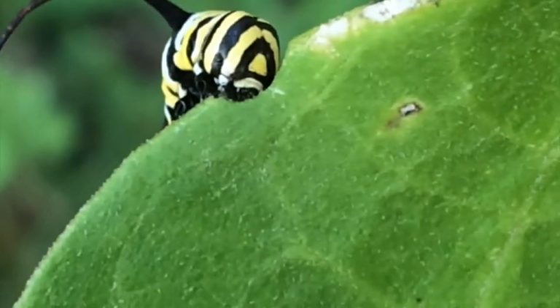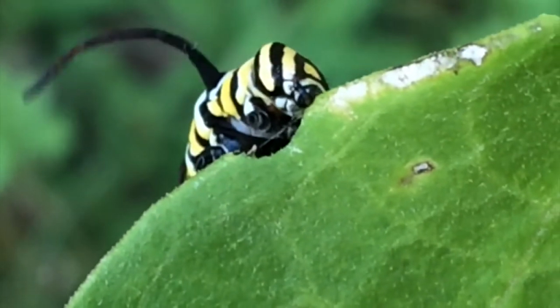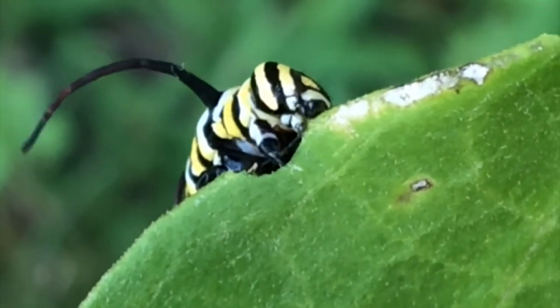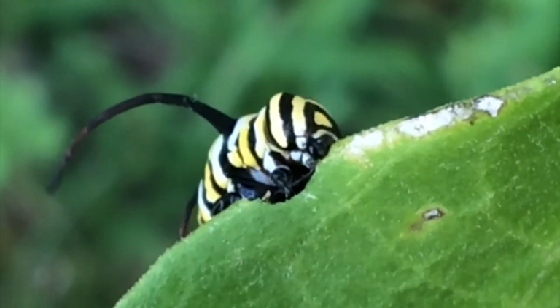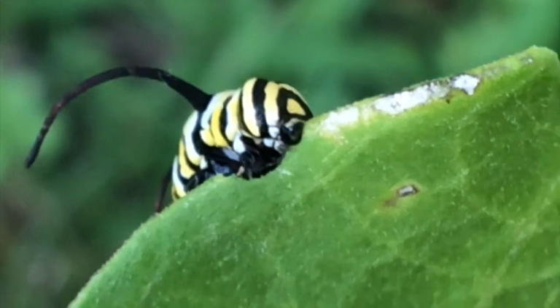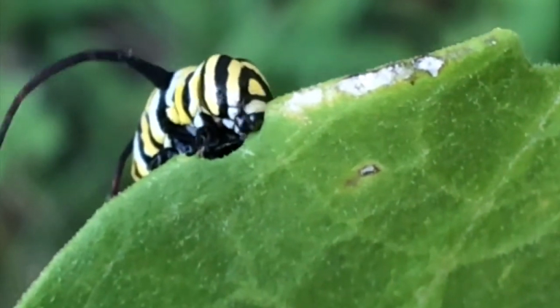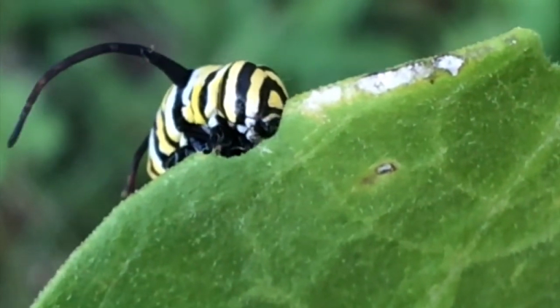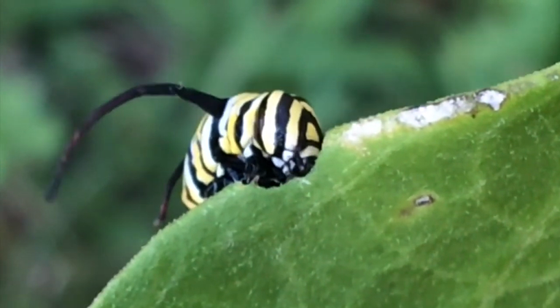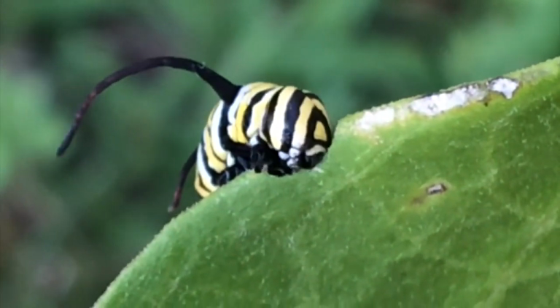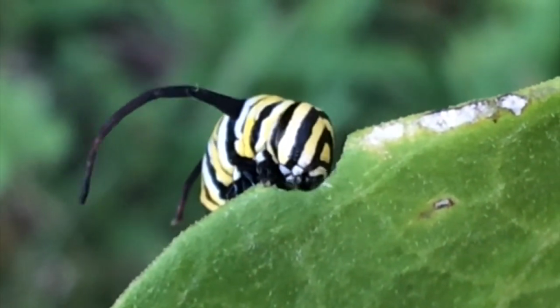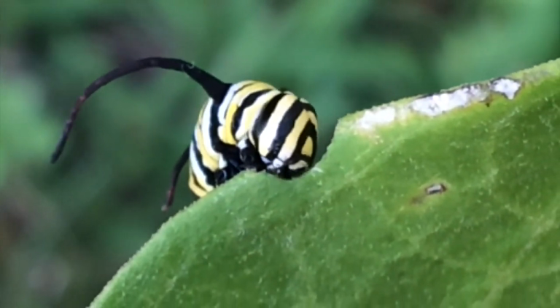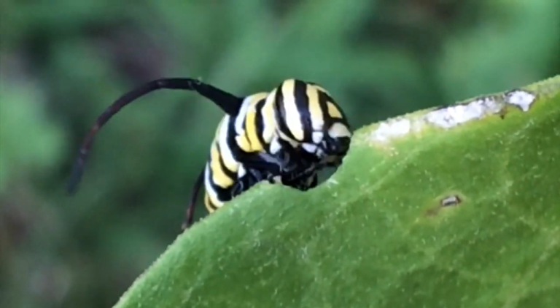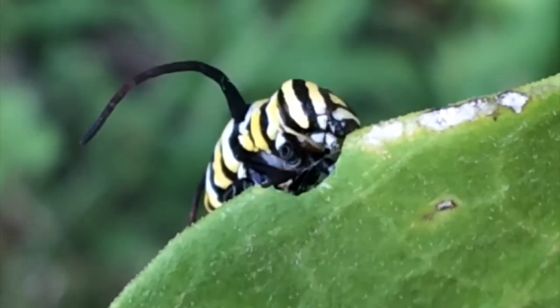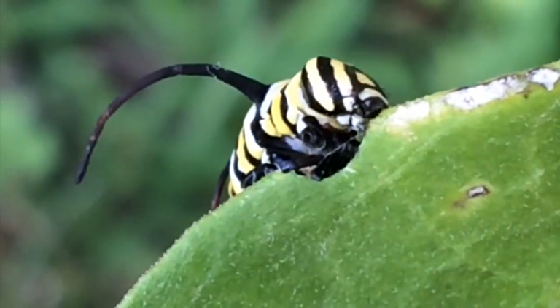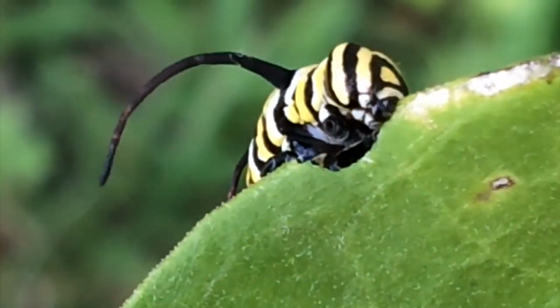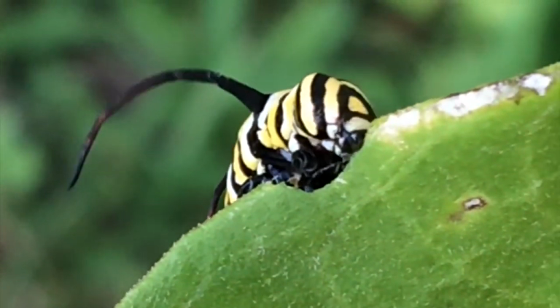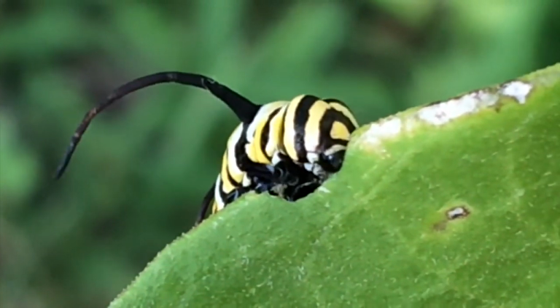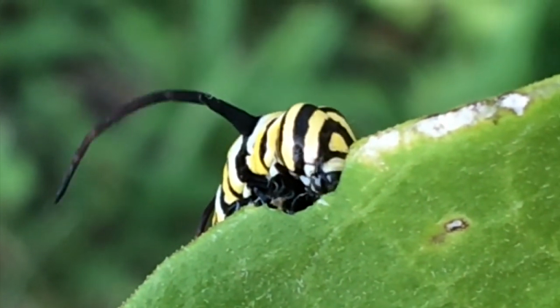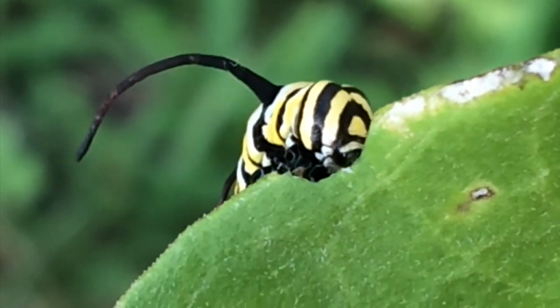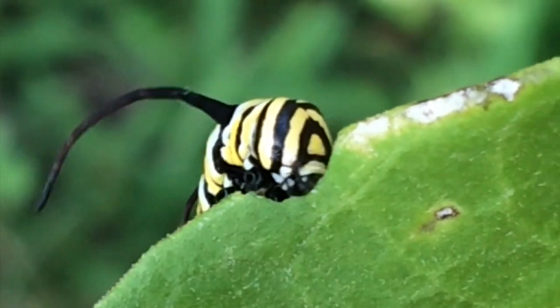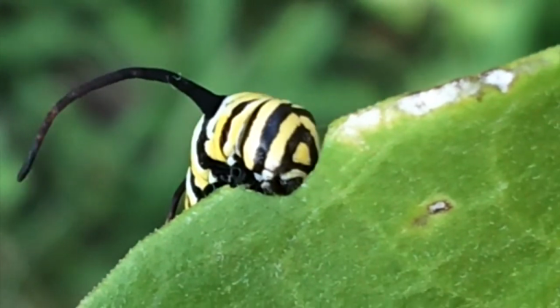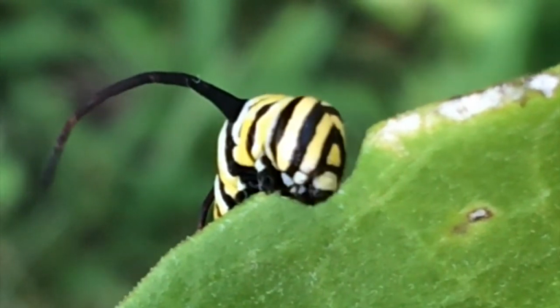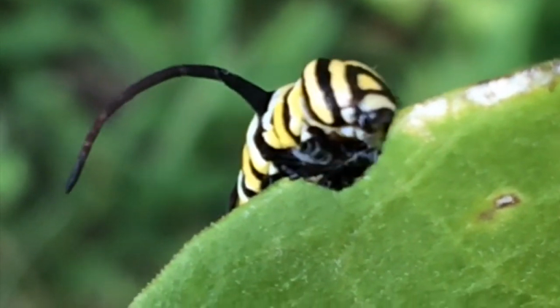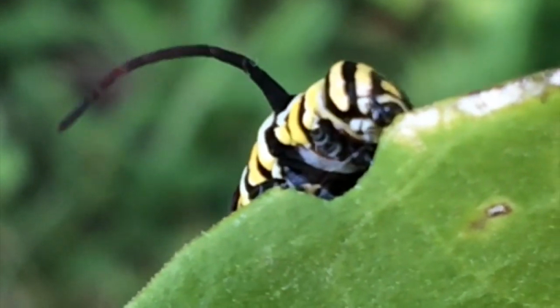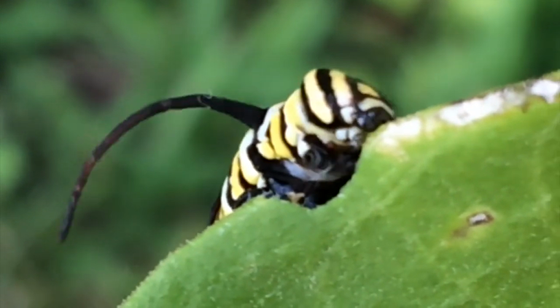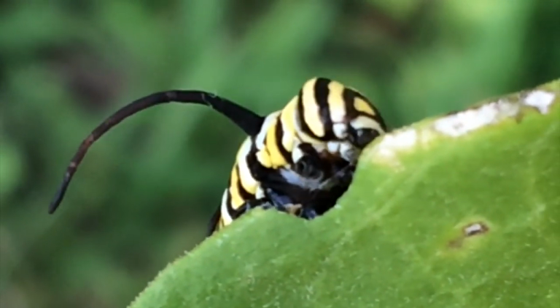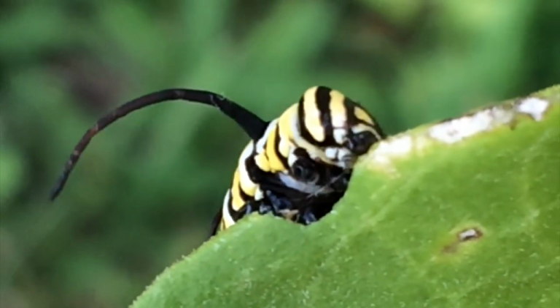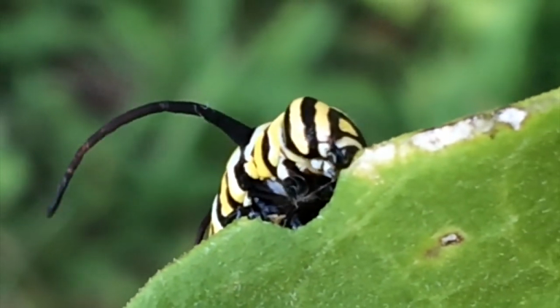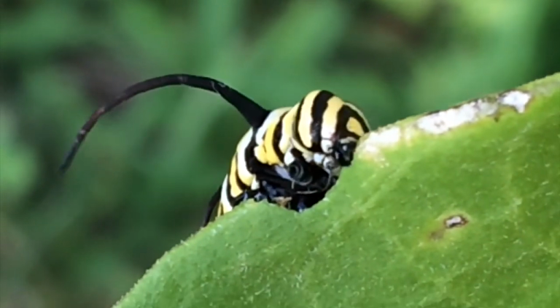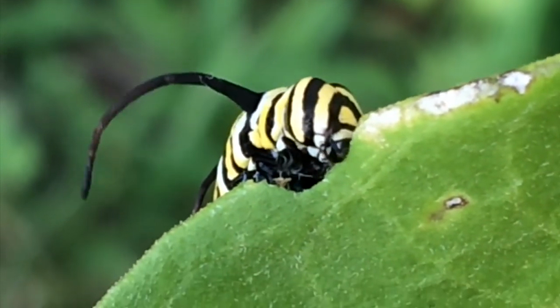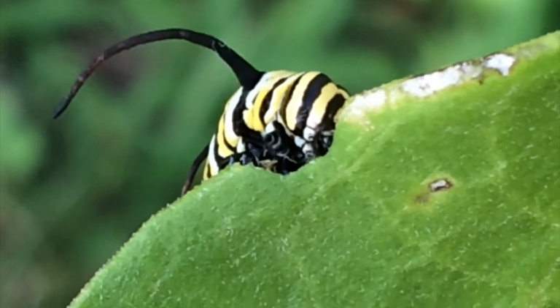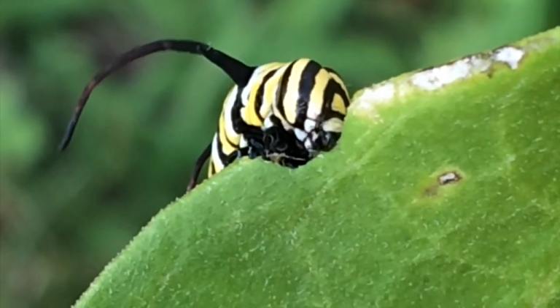Just like you, caterpillars need food and water to live and grow. They do a lot of growing in a very short period of time, so that means they need to do a lot of eating.